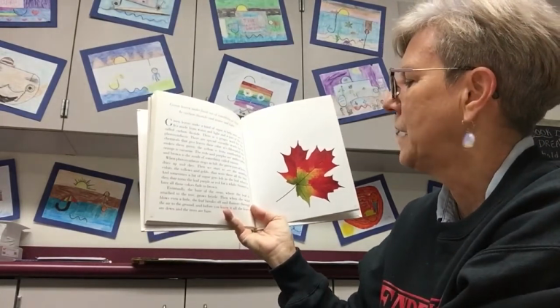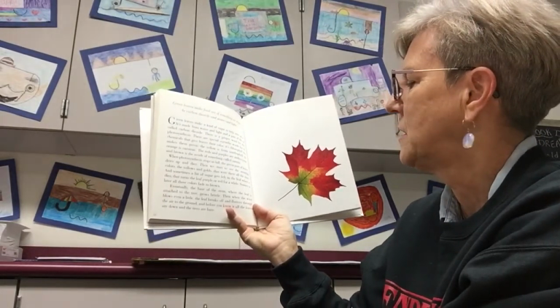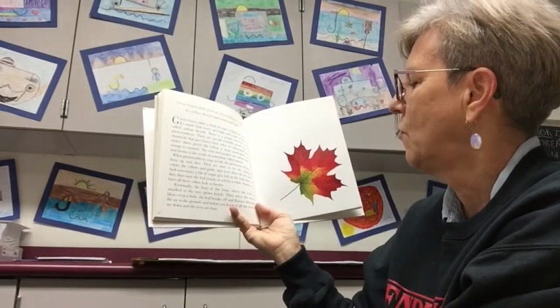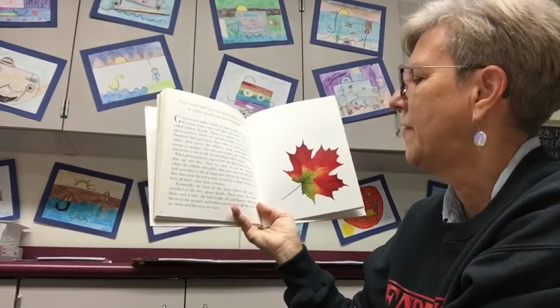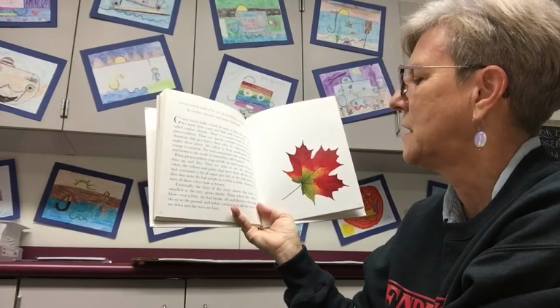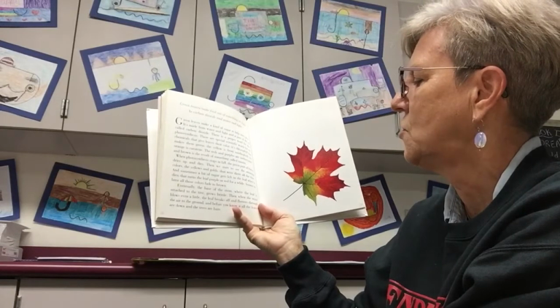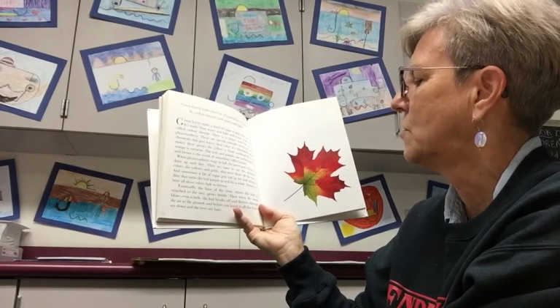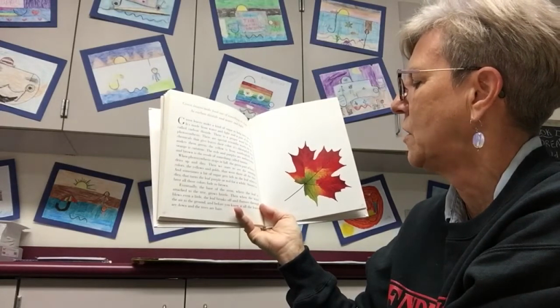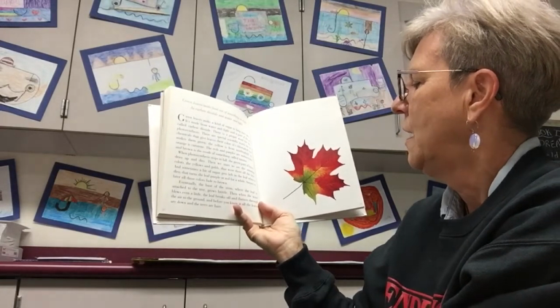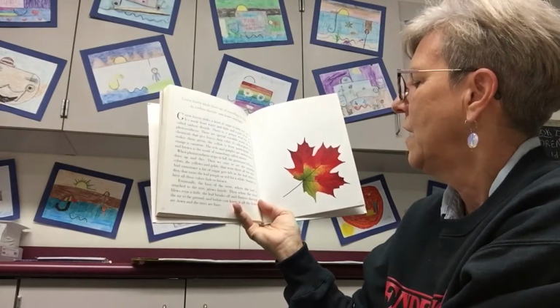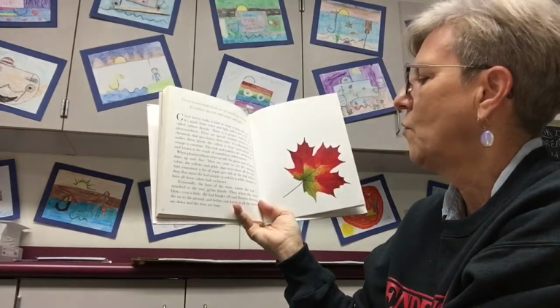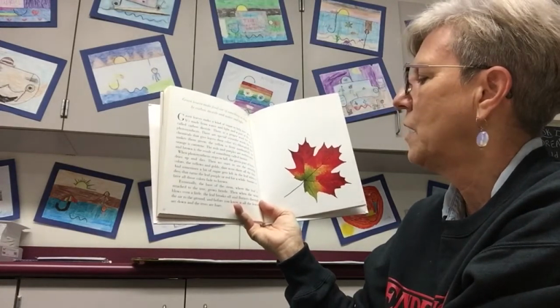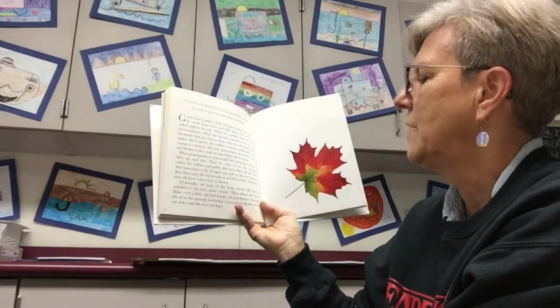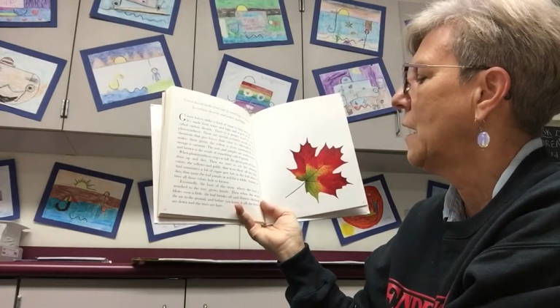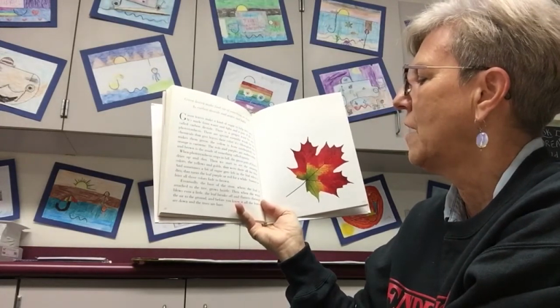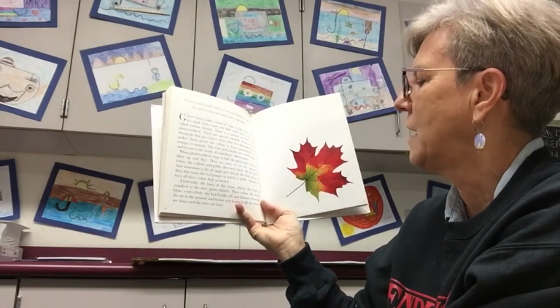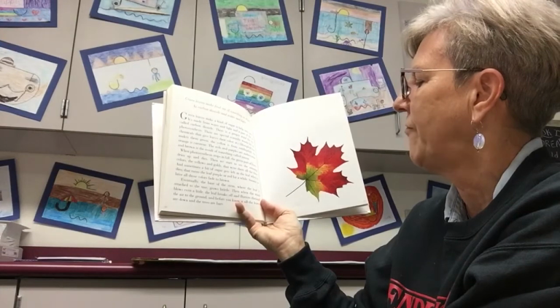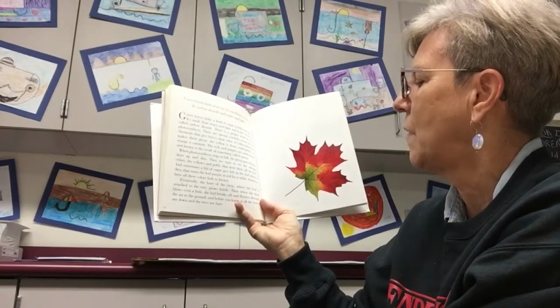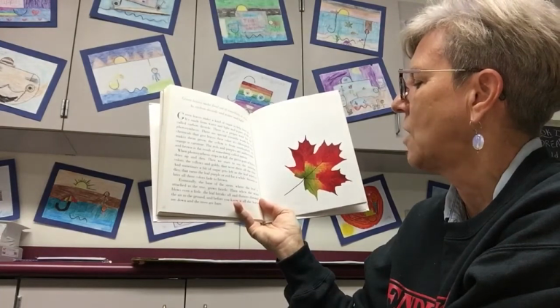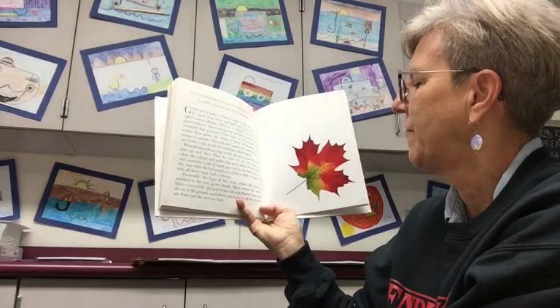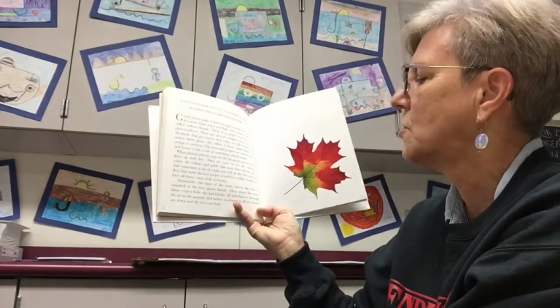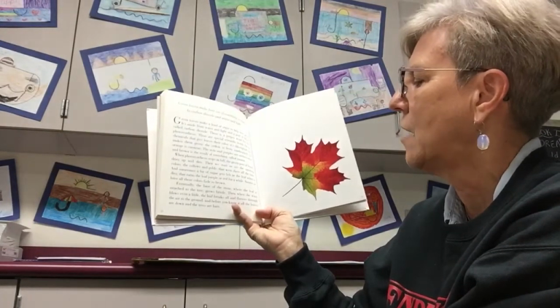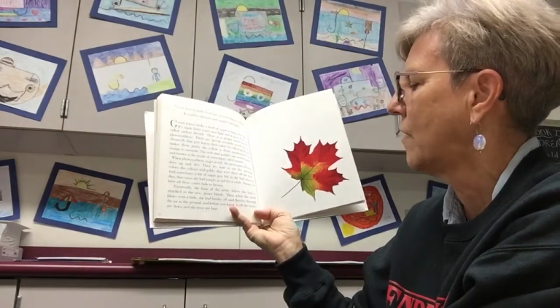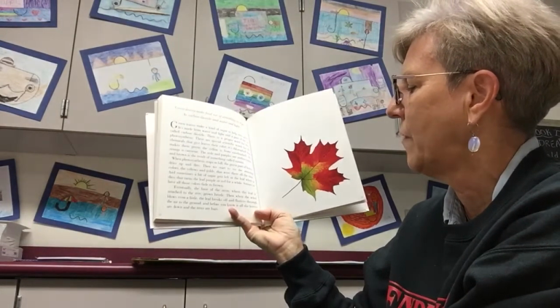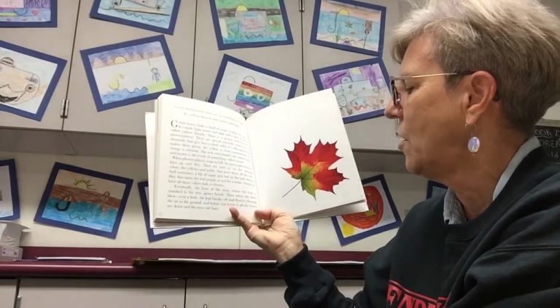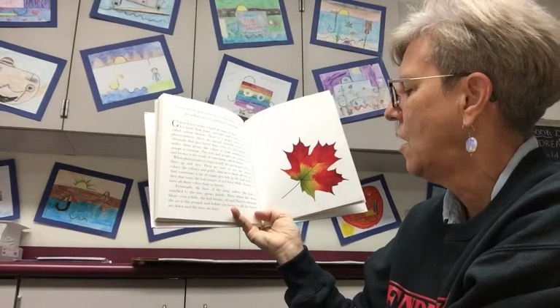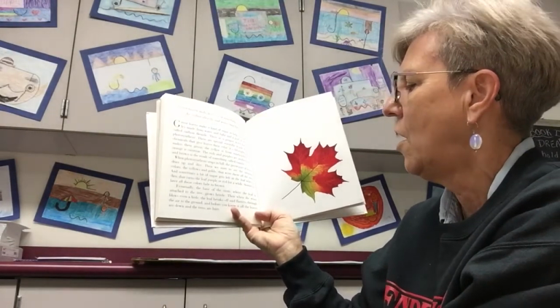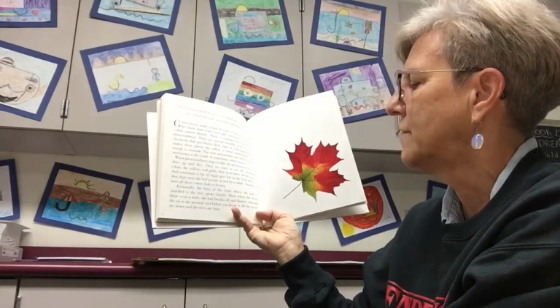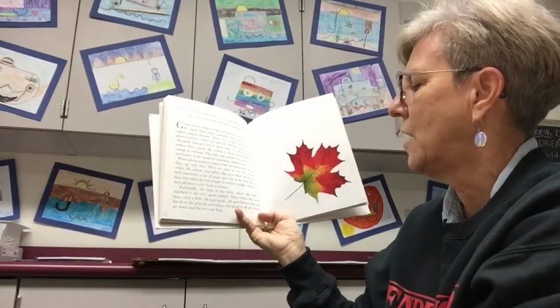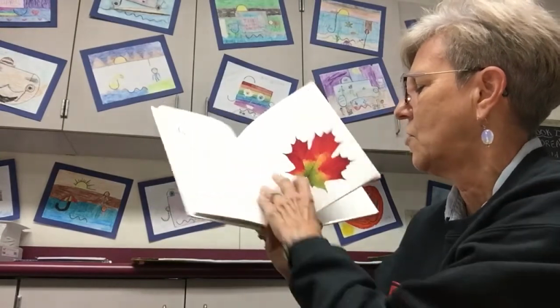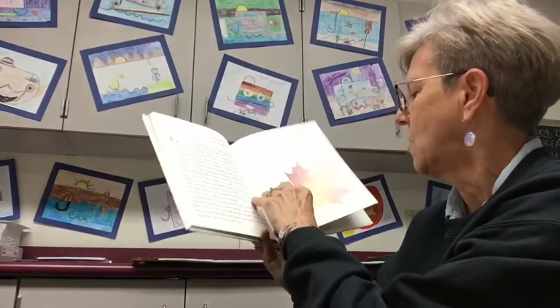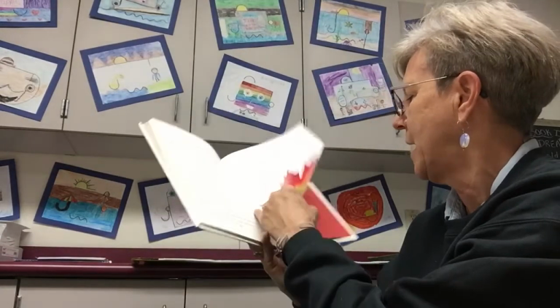Eventually the base of the stem where the leaf is attached to the tree grows brittle. Then, when the wind blows even a little, the leaf breaks off and flutters through the air to the ground. And before you know it, all the leaves are down and the trees are bare.